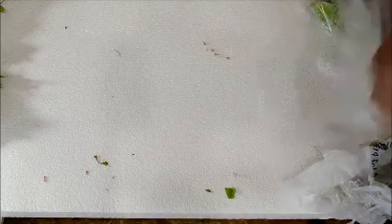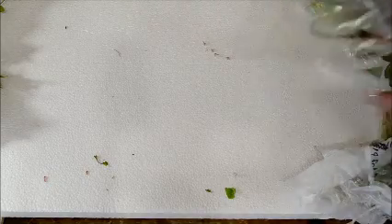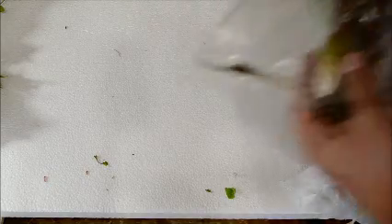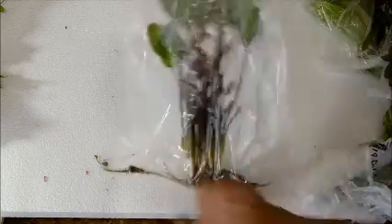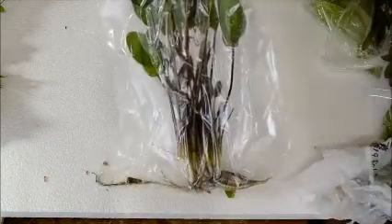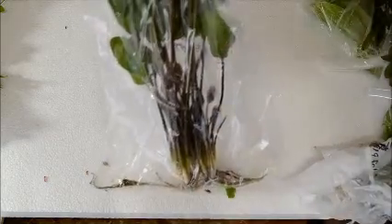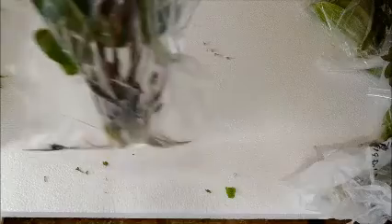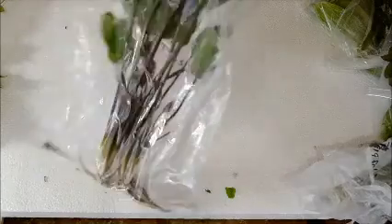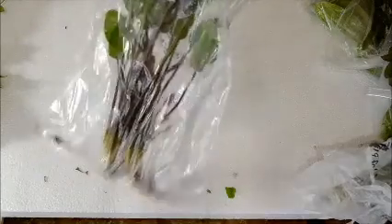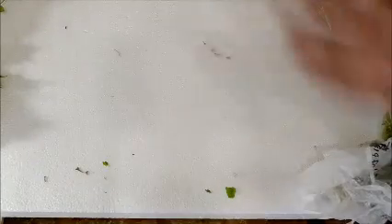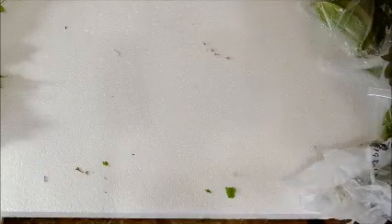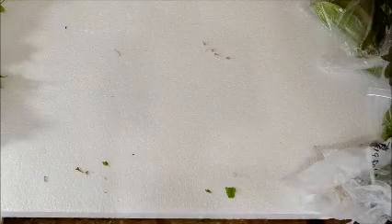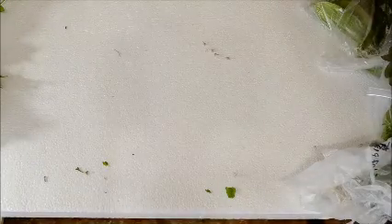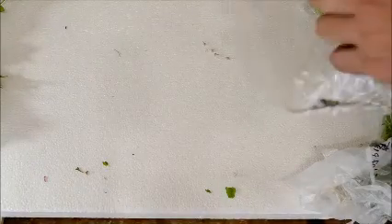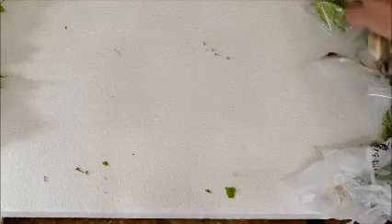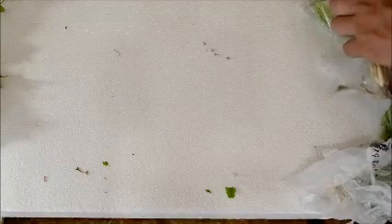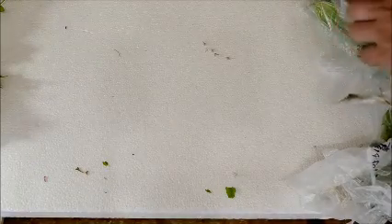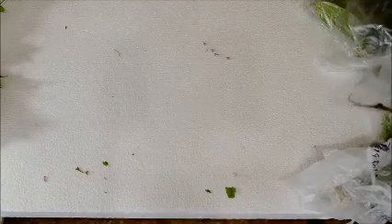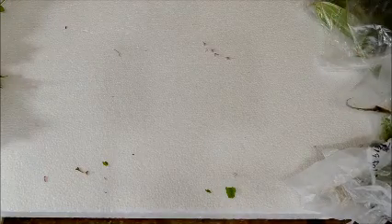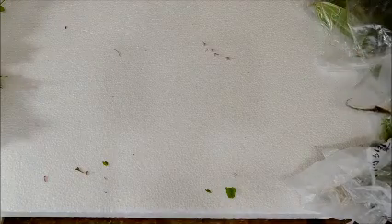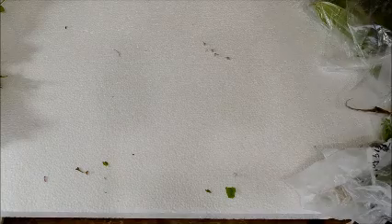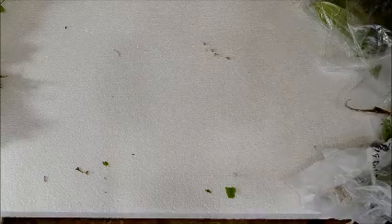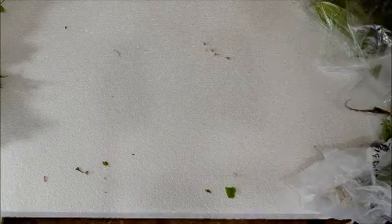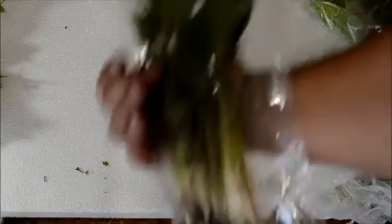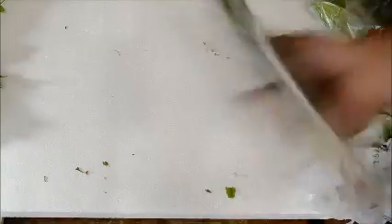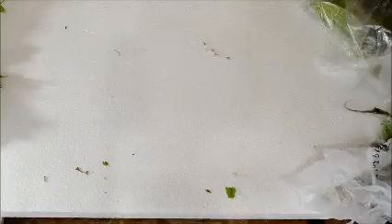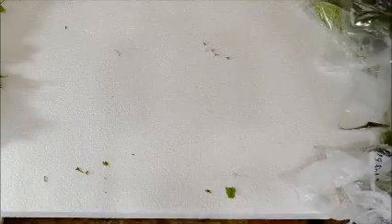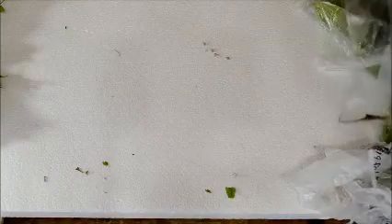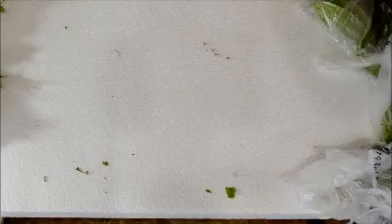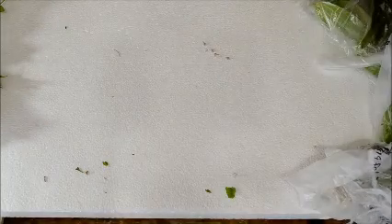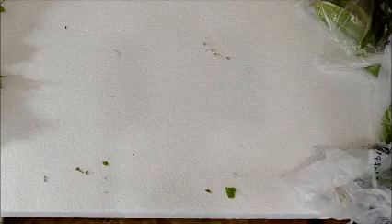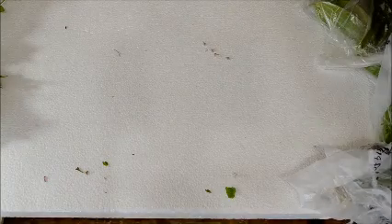We've got Java Moss available — it came in vacuum packed for some reason. We were out of it for a while. There's also some red ozelot sword, and those are cool. I'm going to do another video once I get everything in.